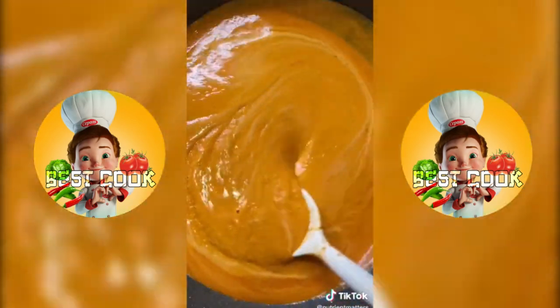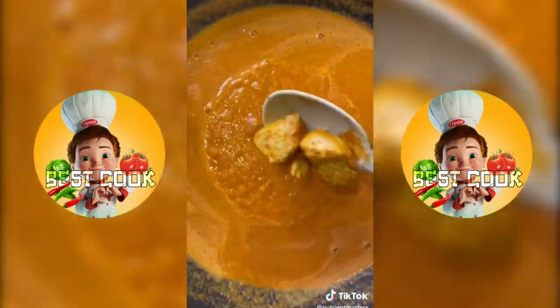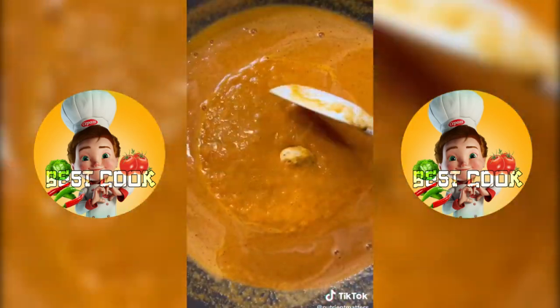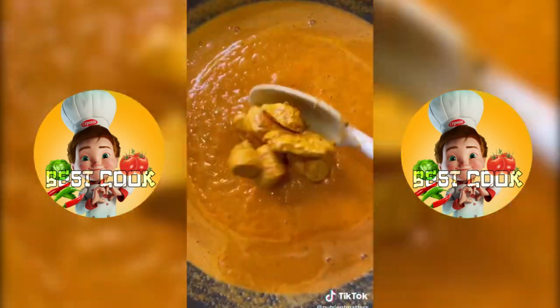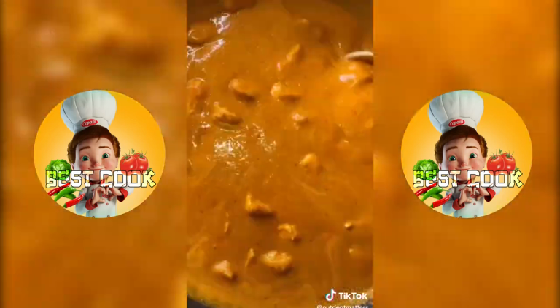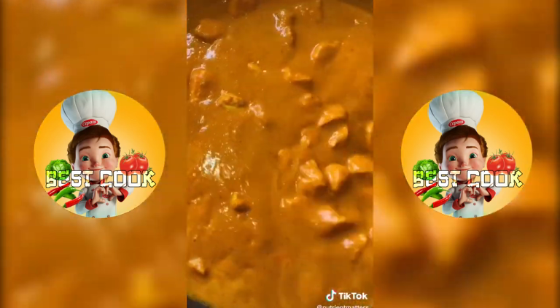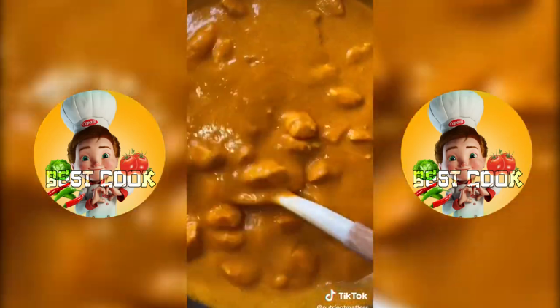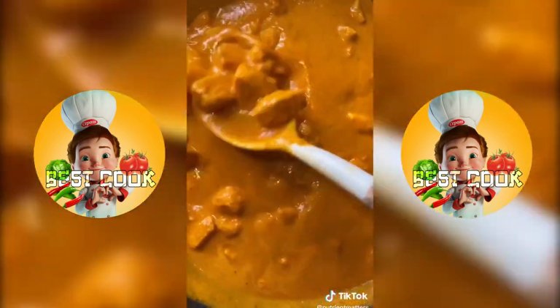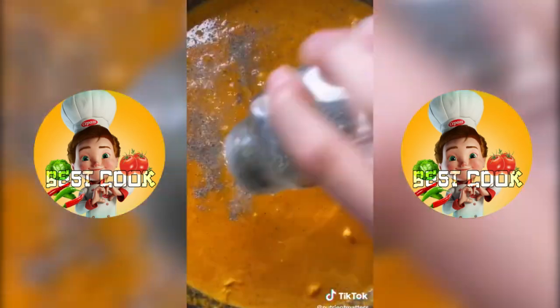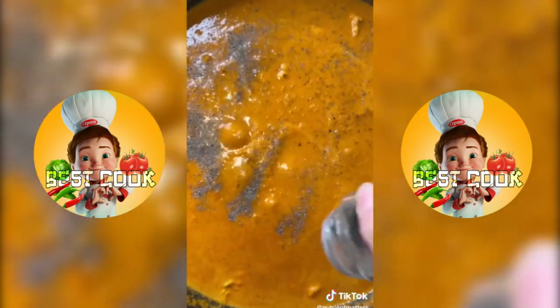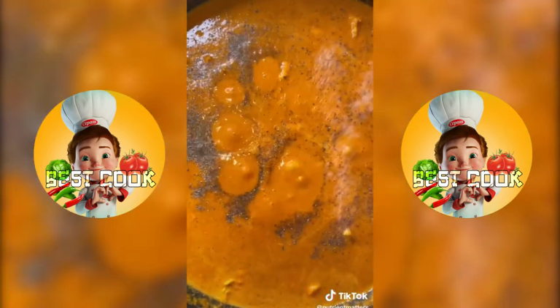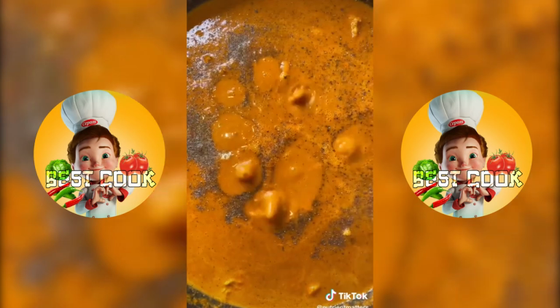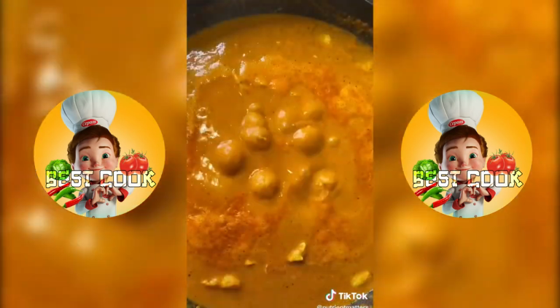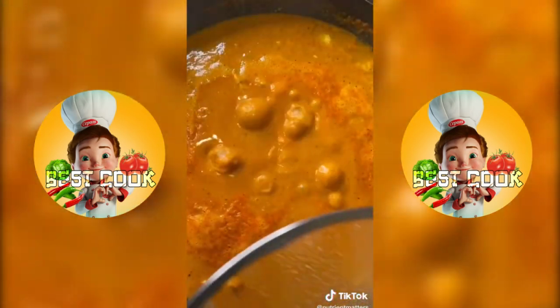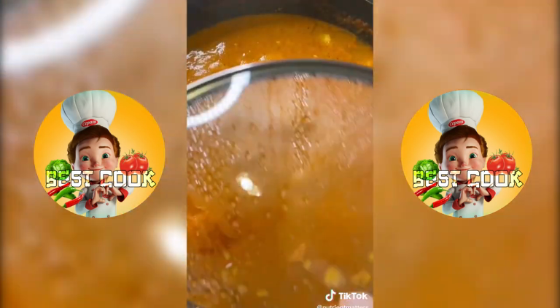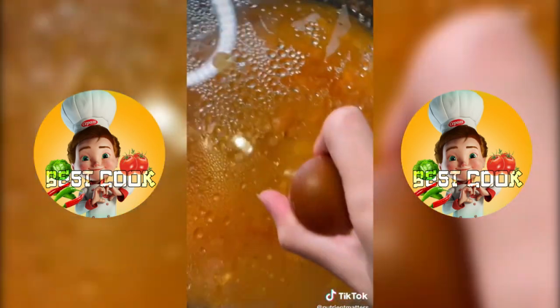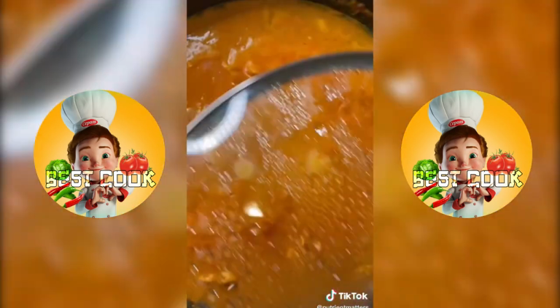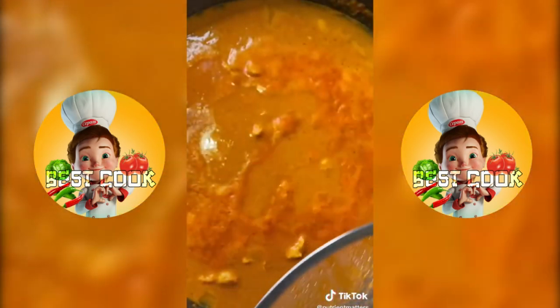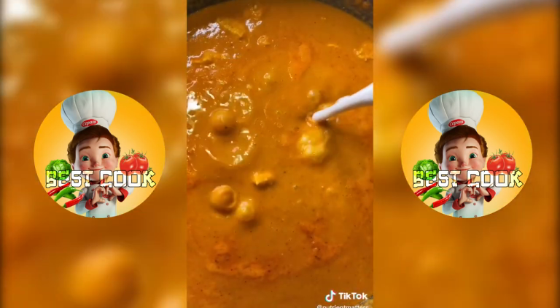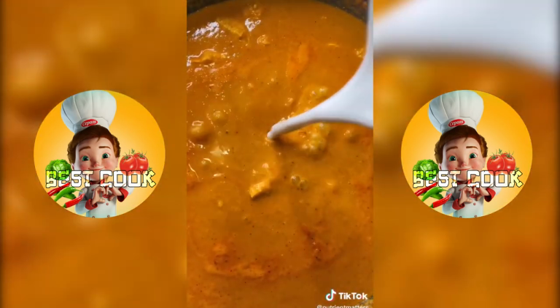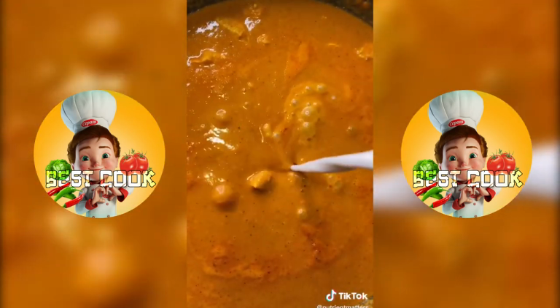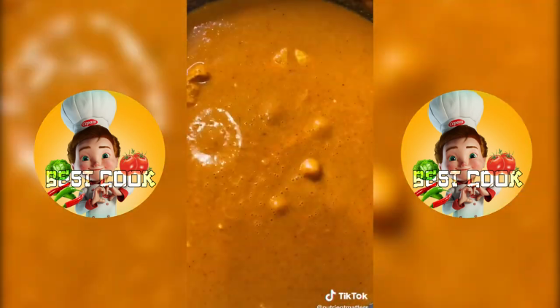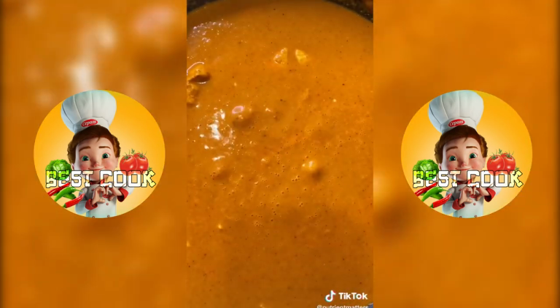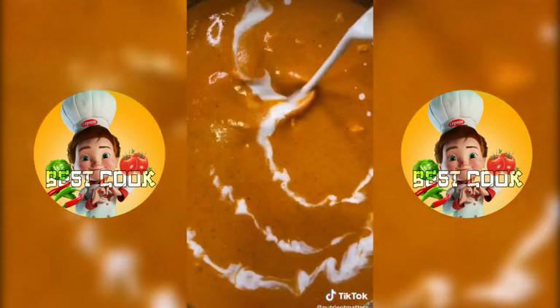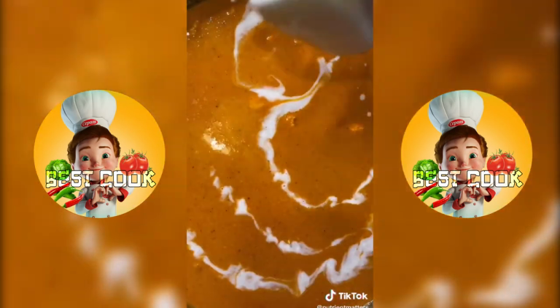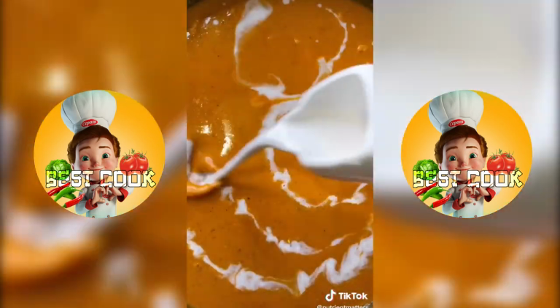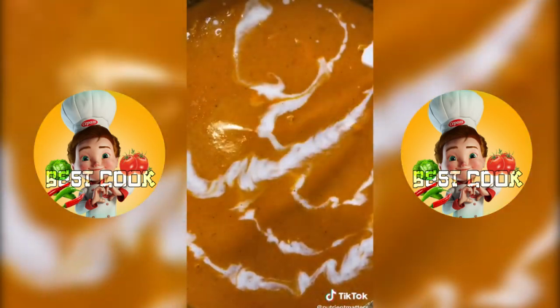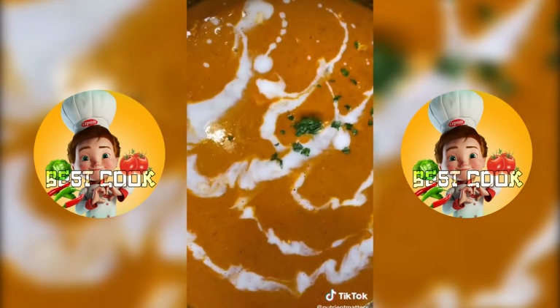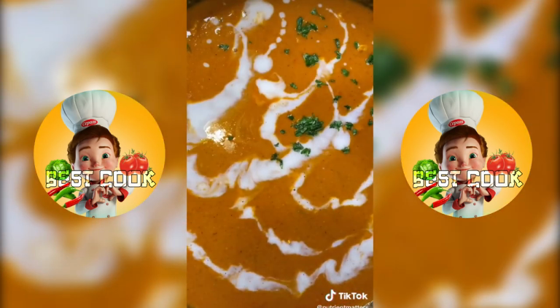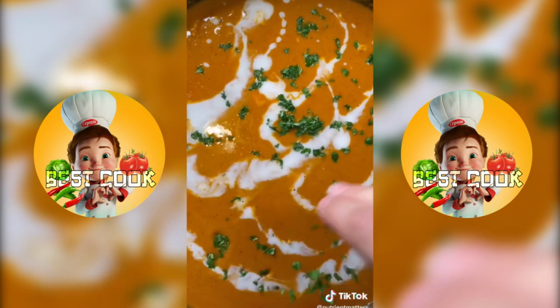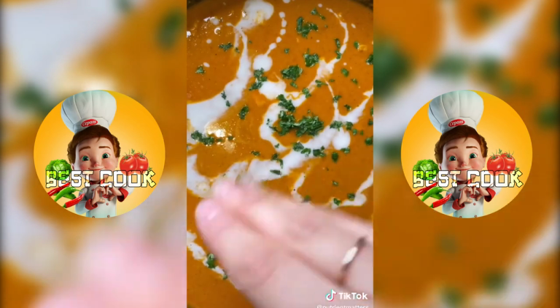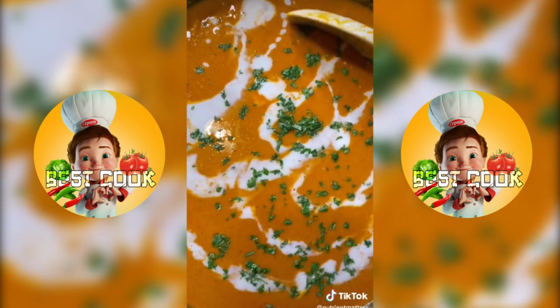Then add the chicken back to the sauce, add salt and pepper, and let it simmer on medium for another 10 minutes. Then add coconut milk — you can use butter if you like. Simmer five more minutes, then garnish with cilantro, and it's ready to enjoy.